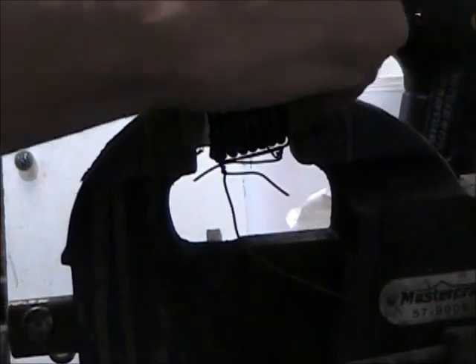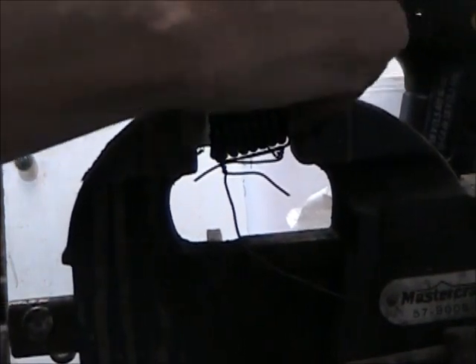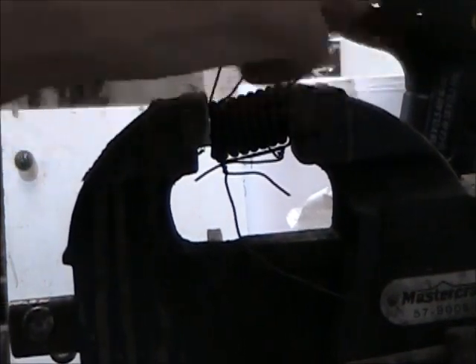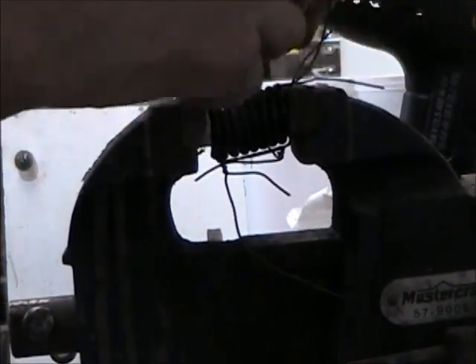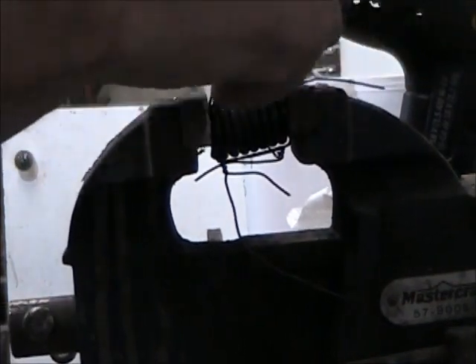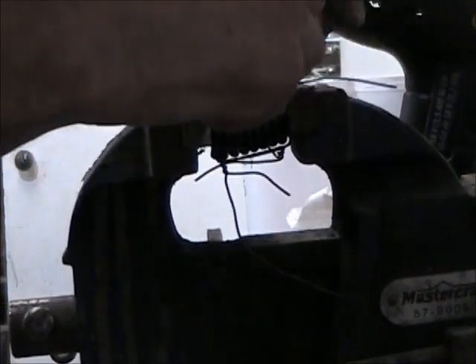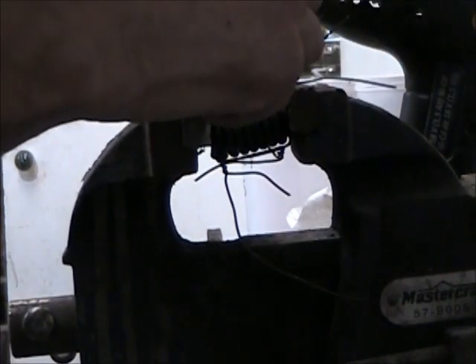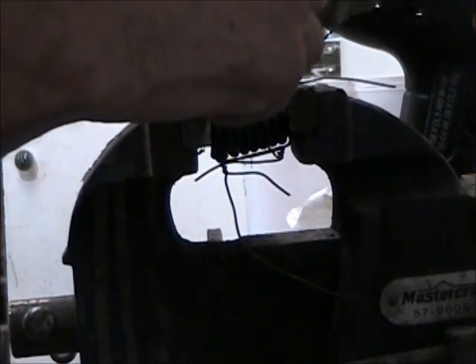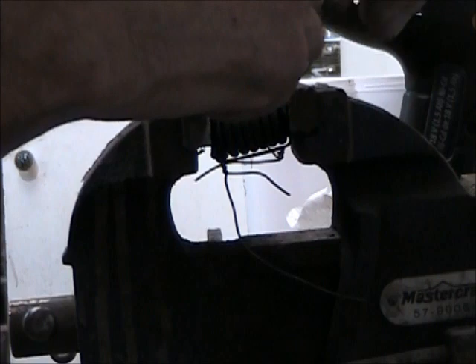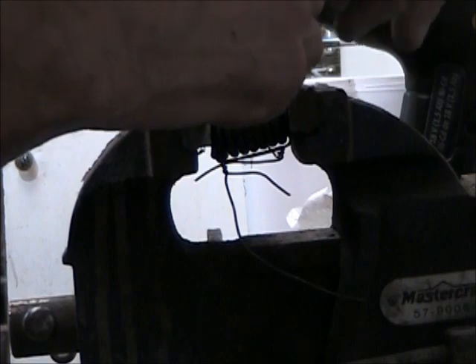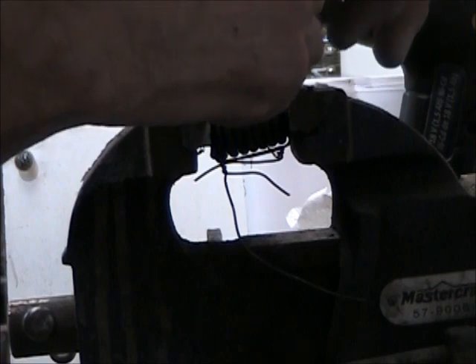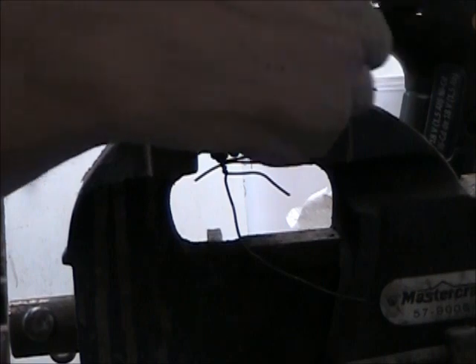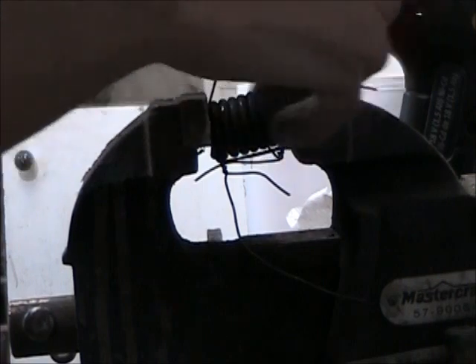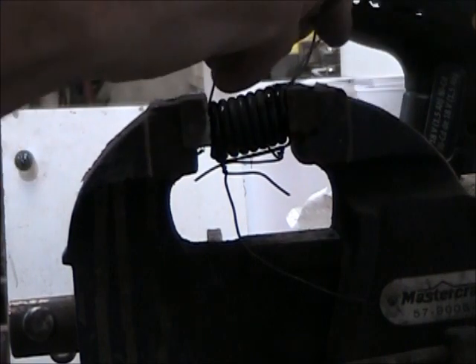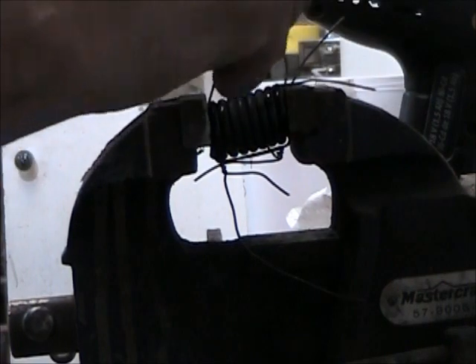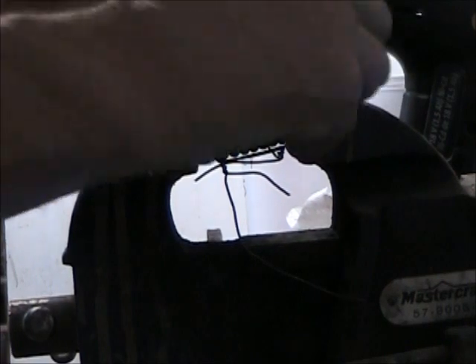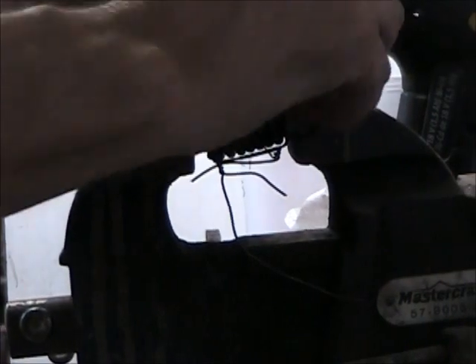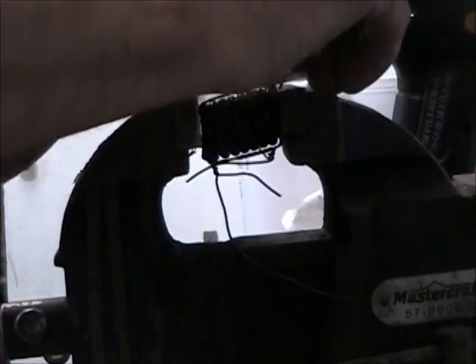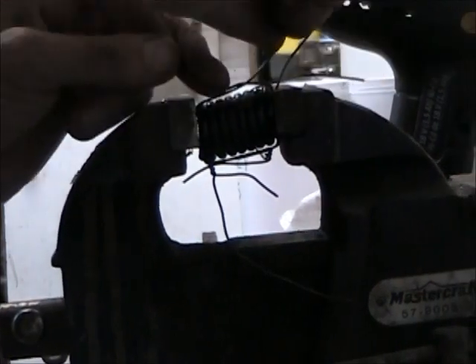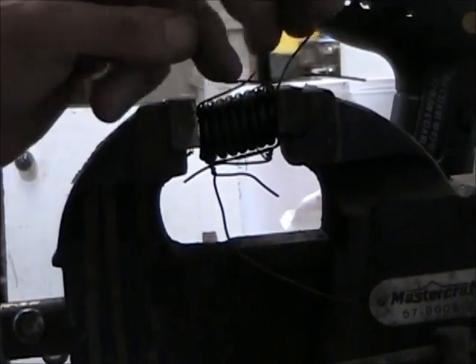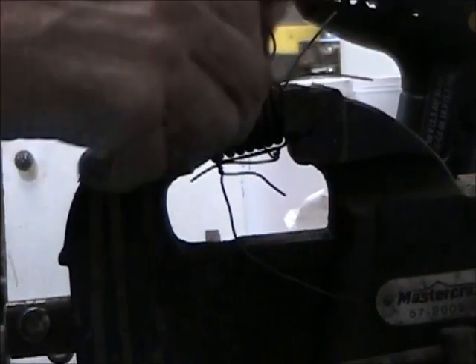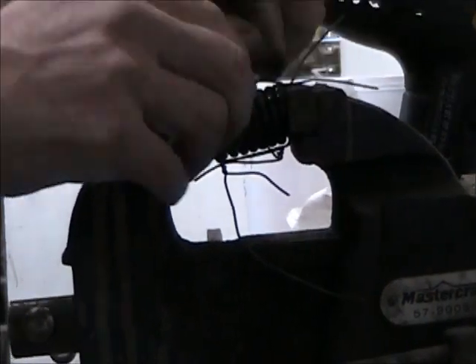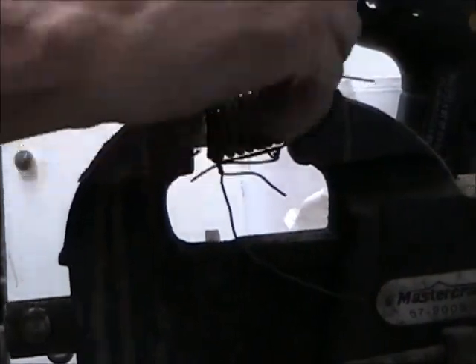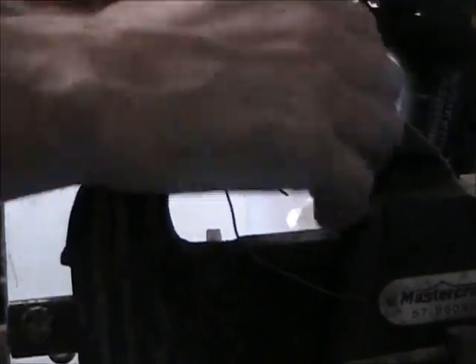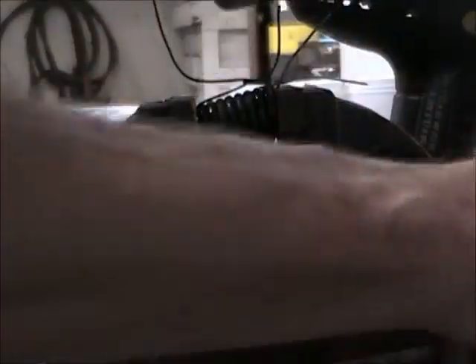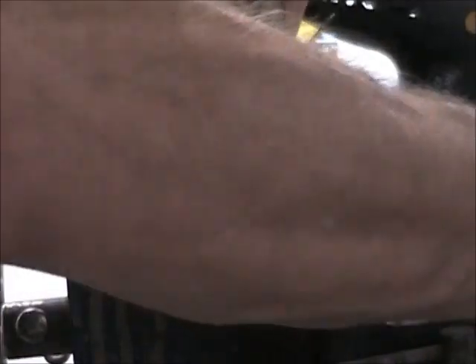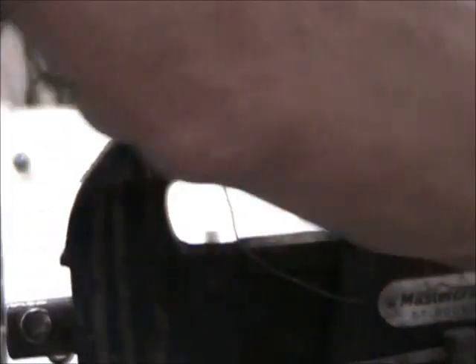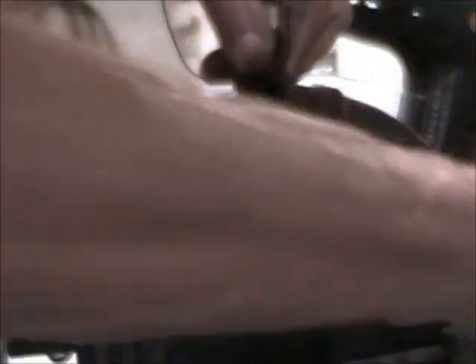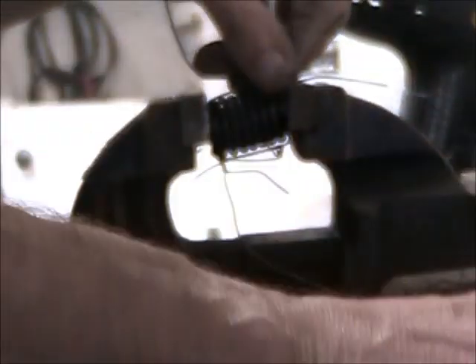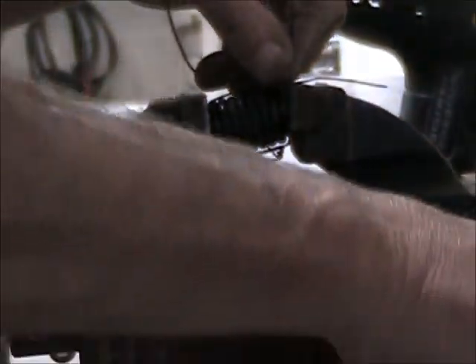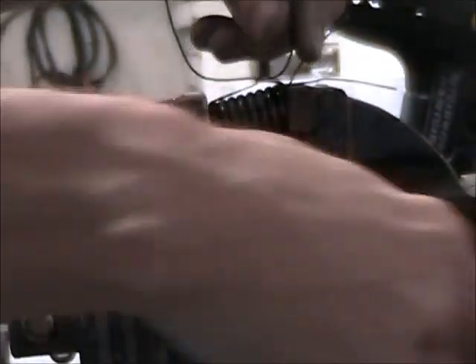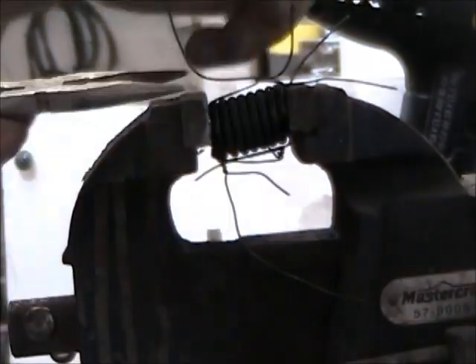I'm going to tie the right wire in the ring. I'm going to try it again. Let's go.